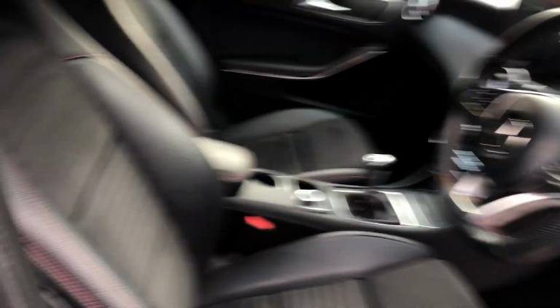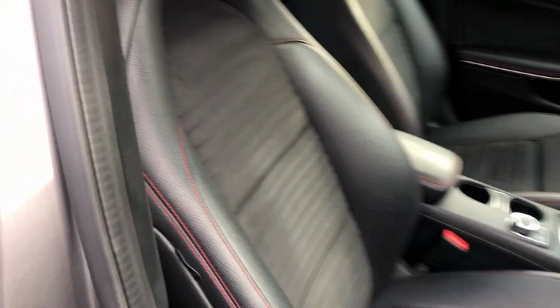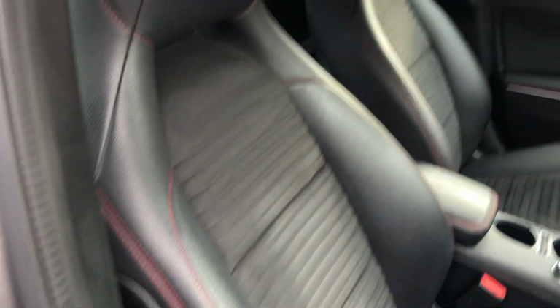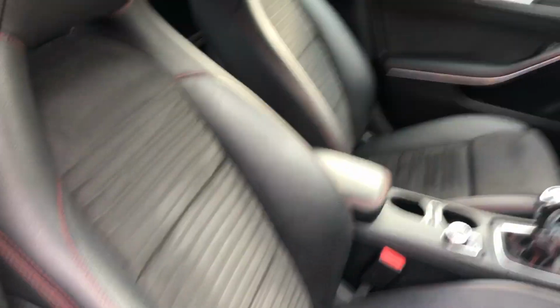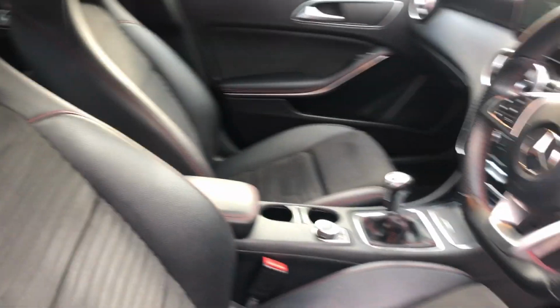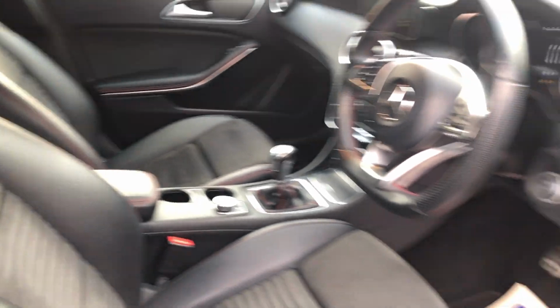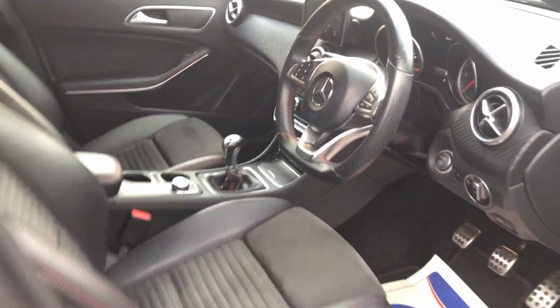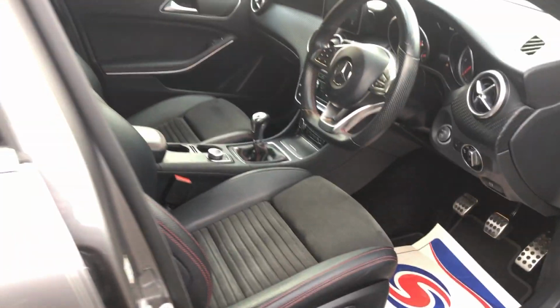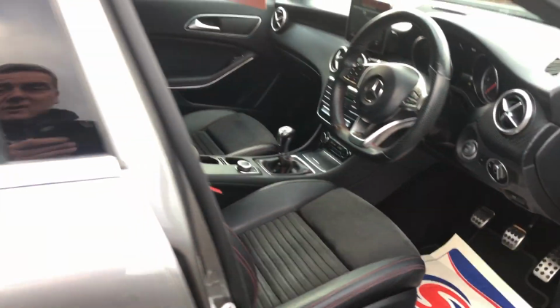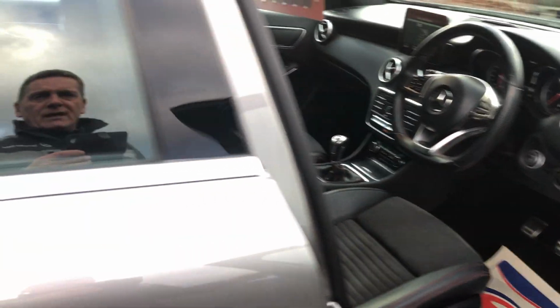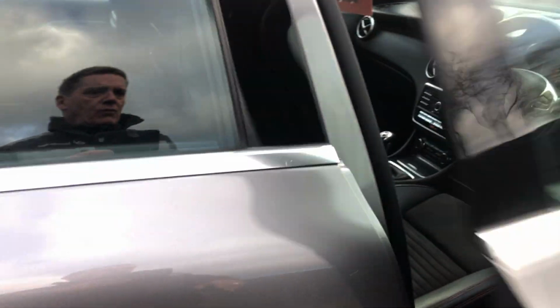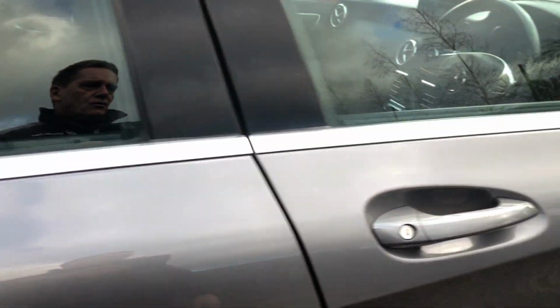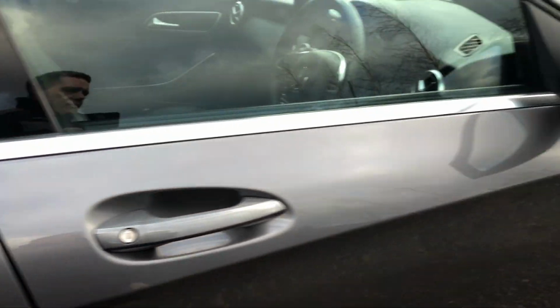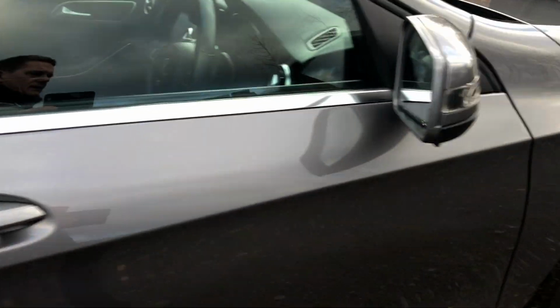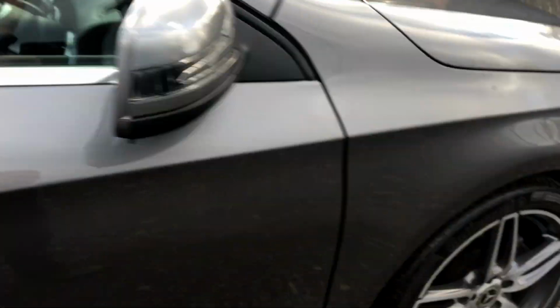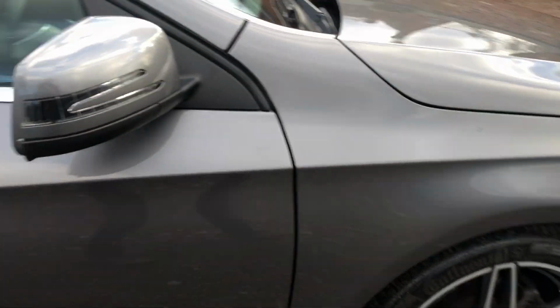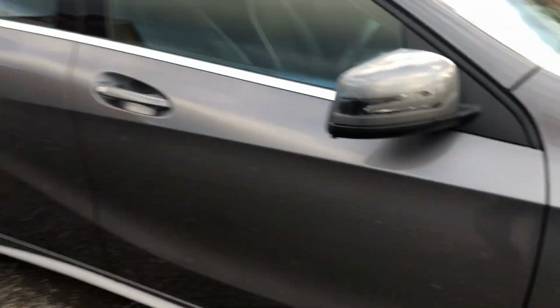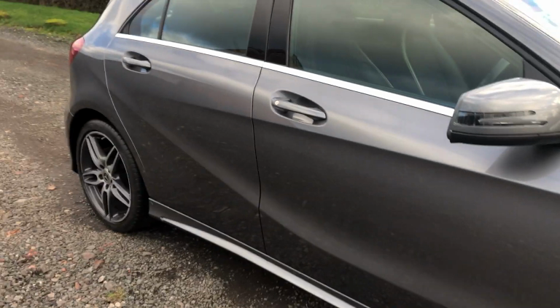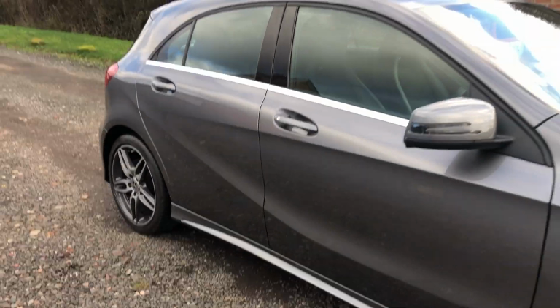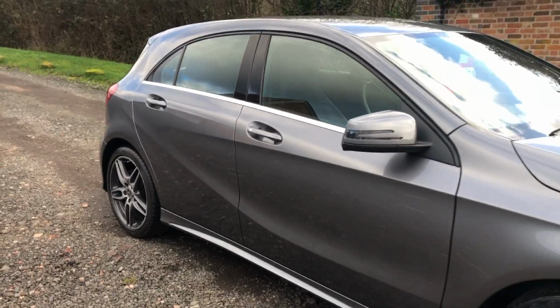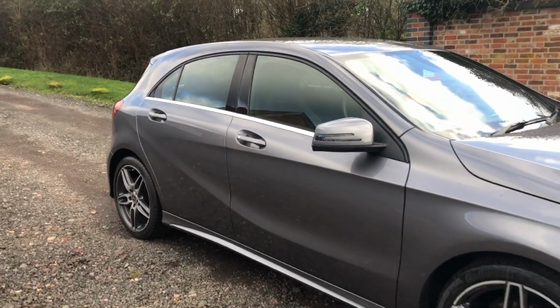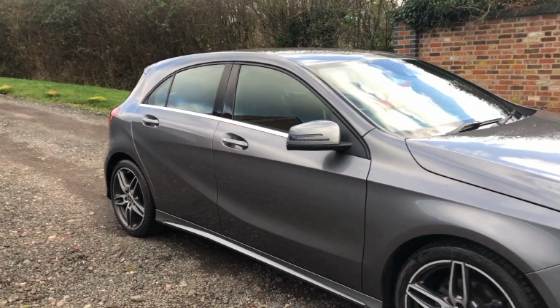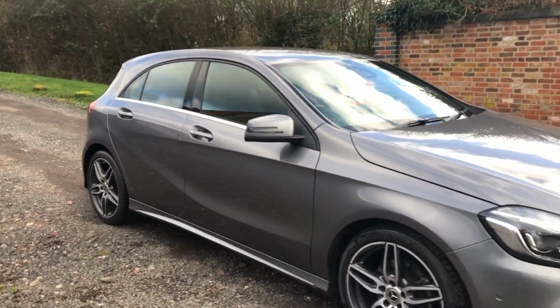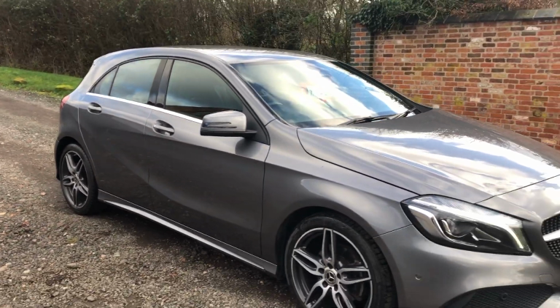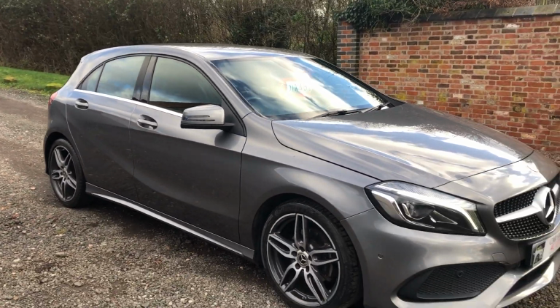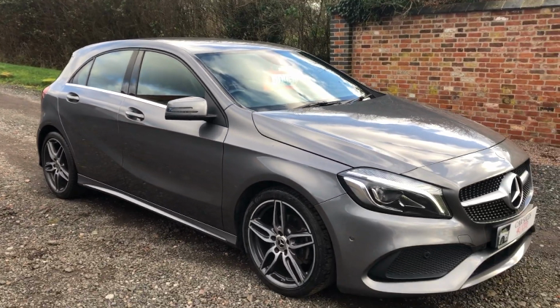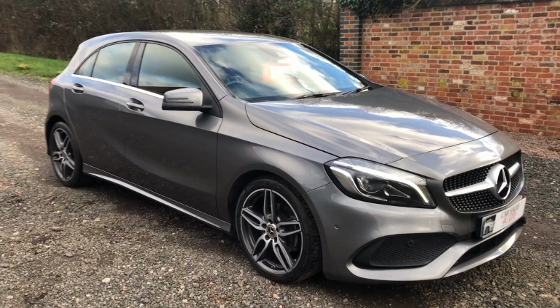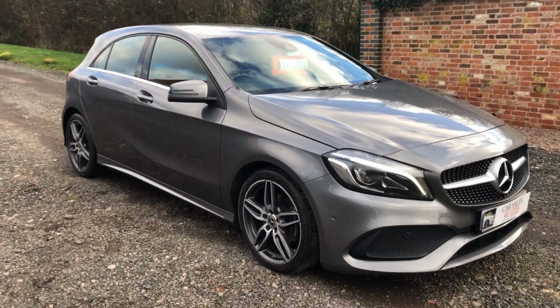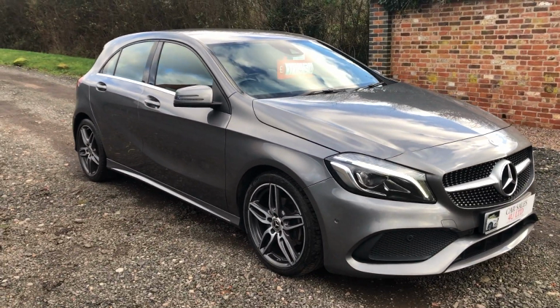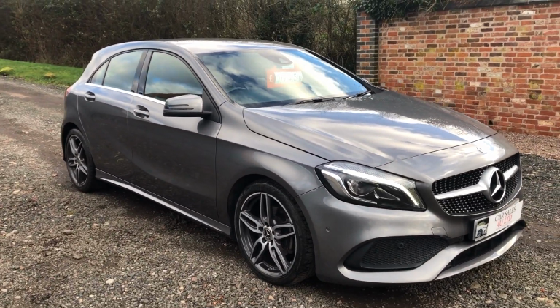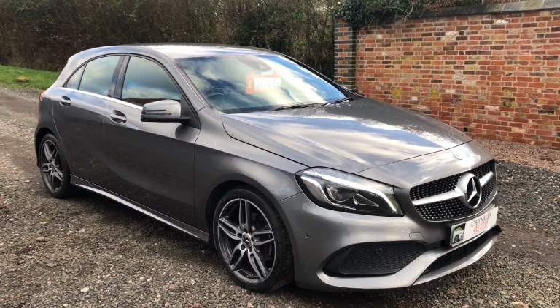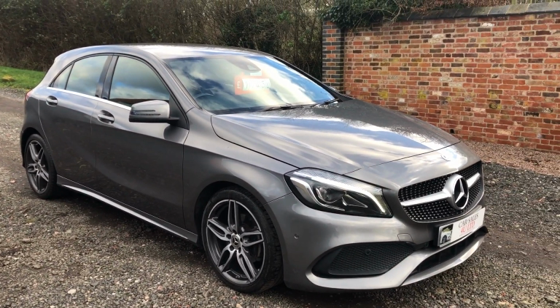We've just done the MOT — brand new MOT — and we just need to service it. It's got a full Mercedes history. It's £11,450. Give us a ring and we can take the deposit over the phone.